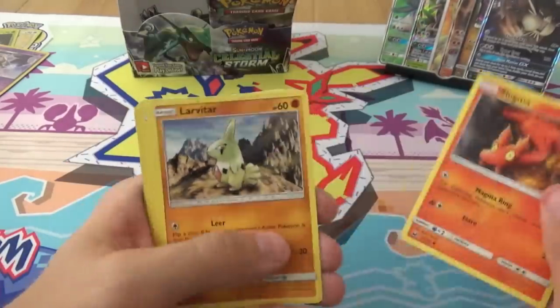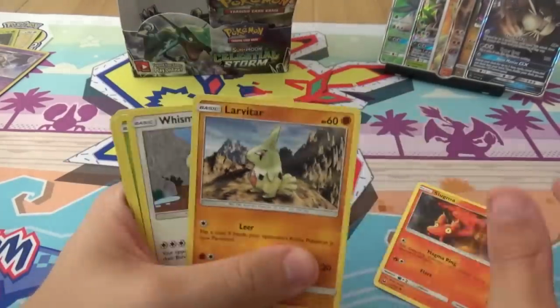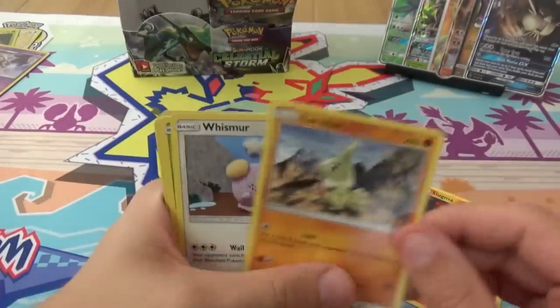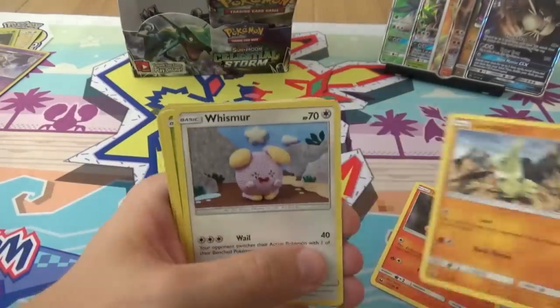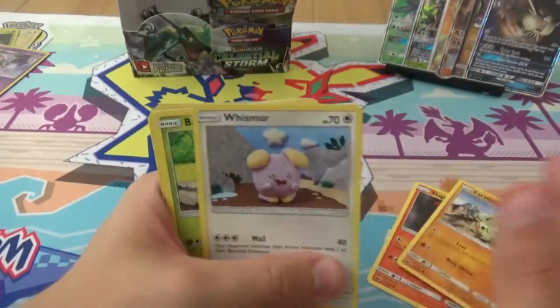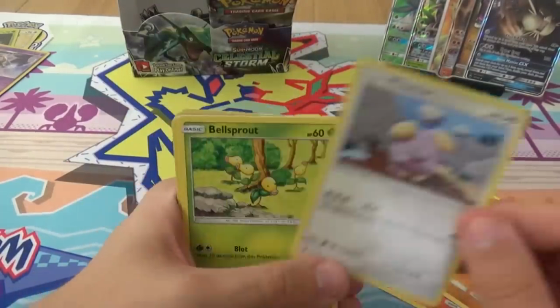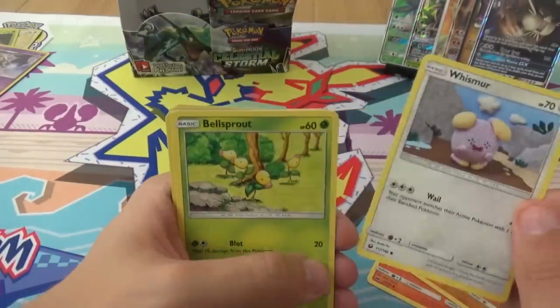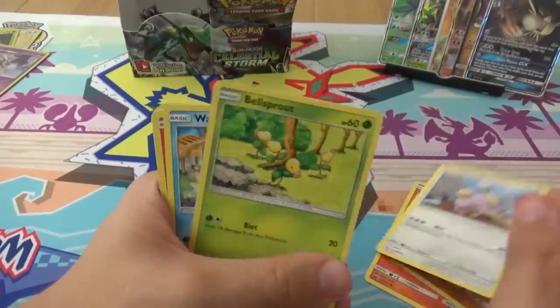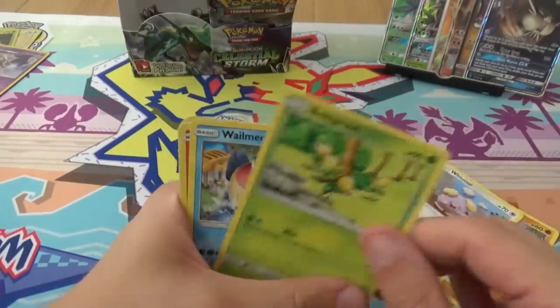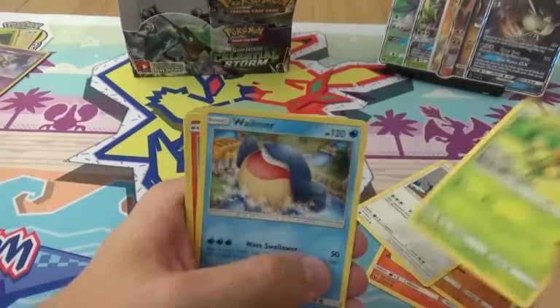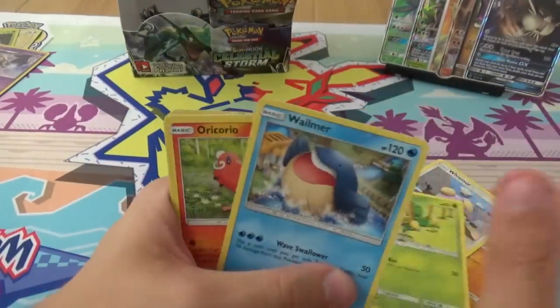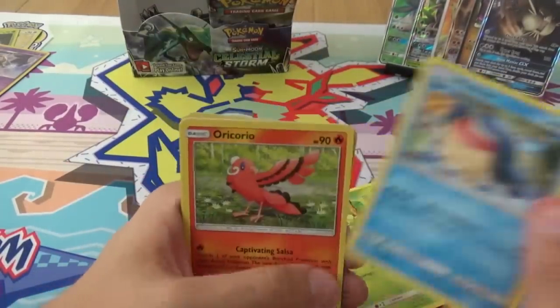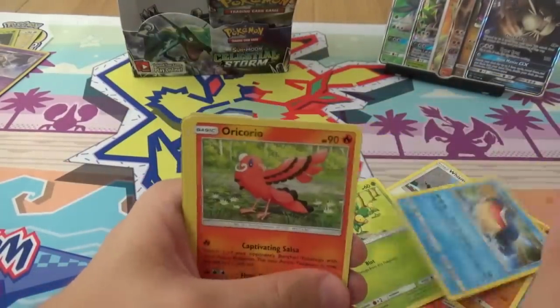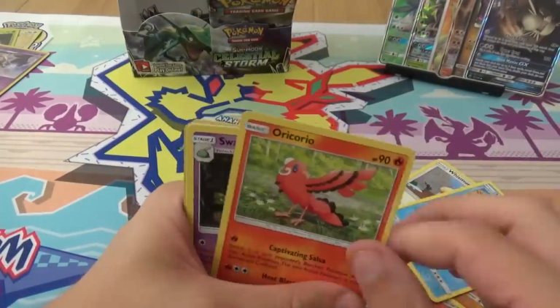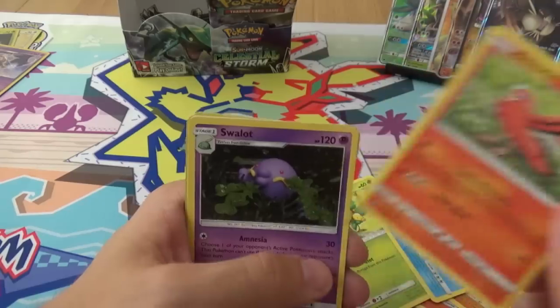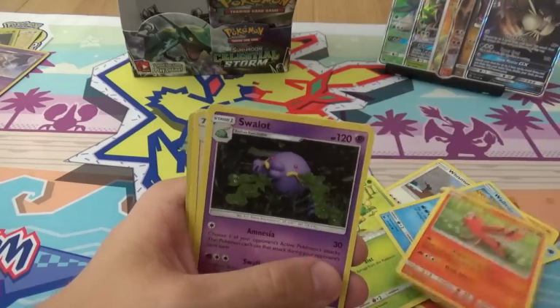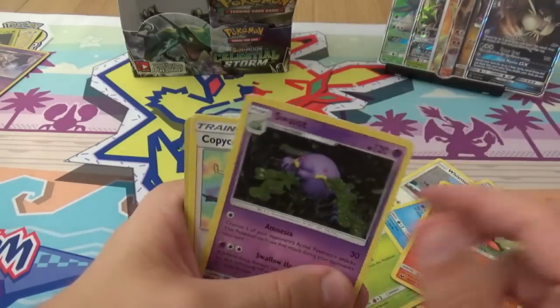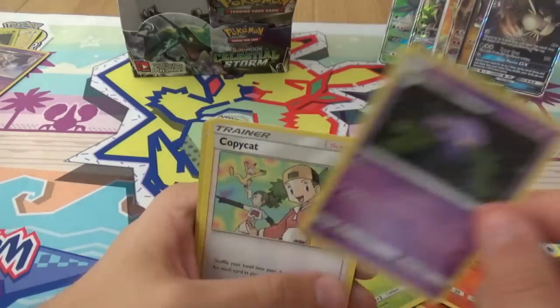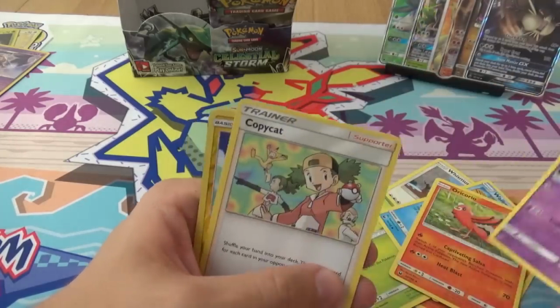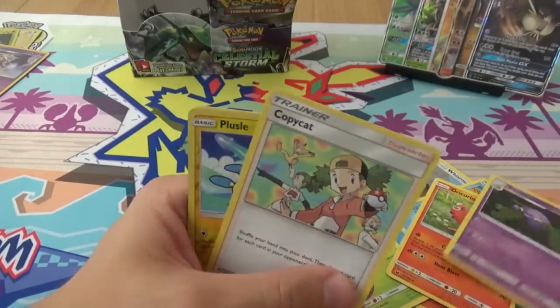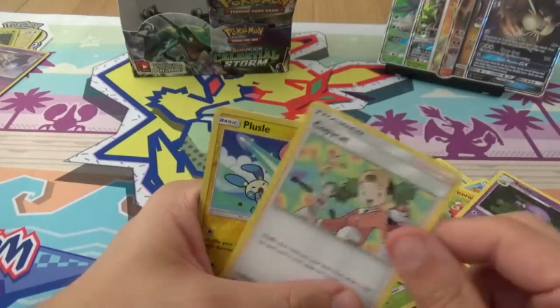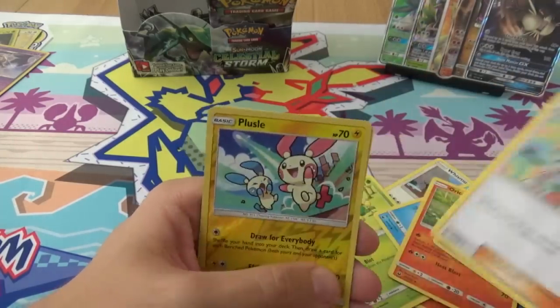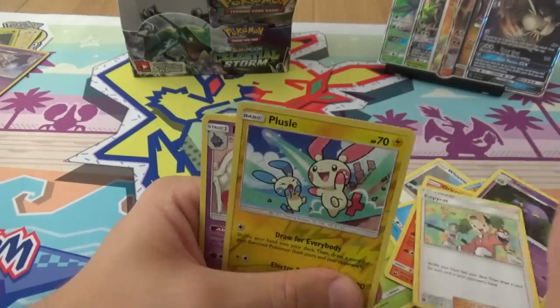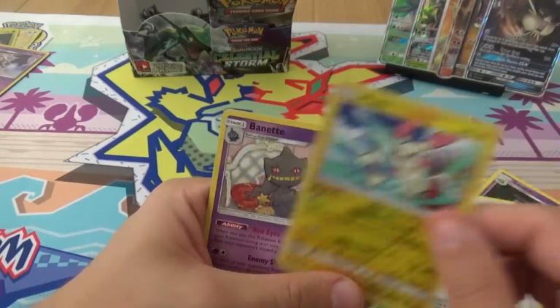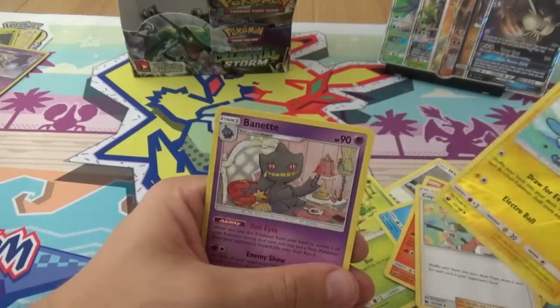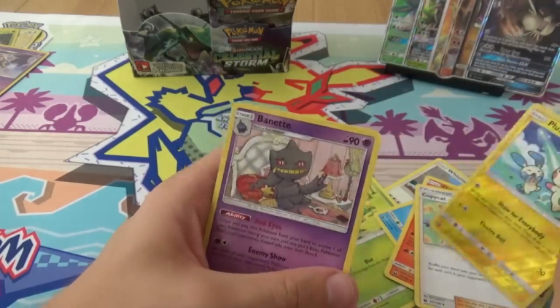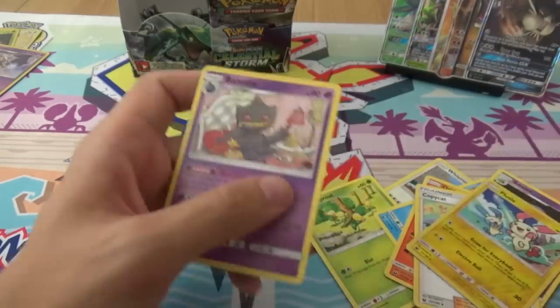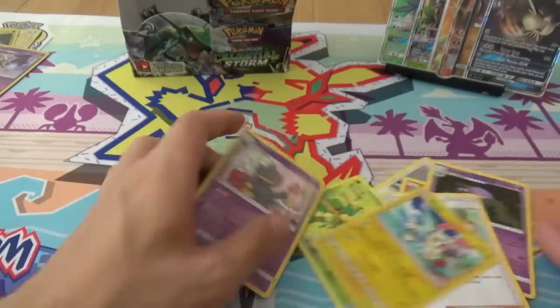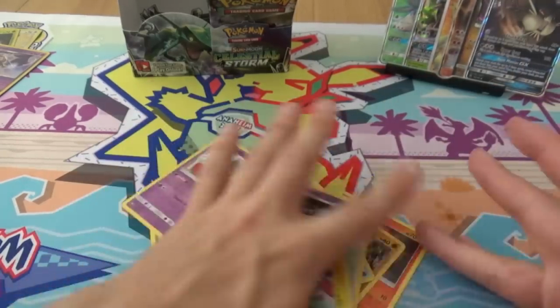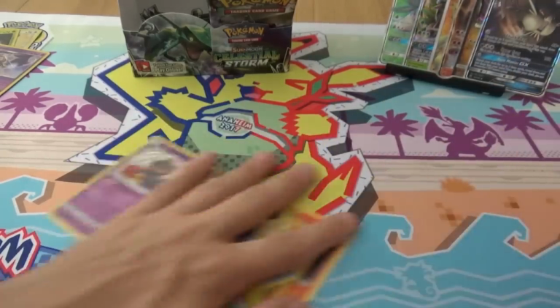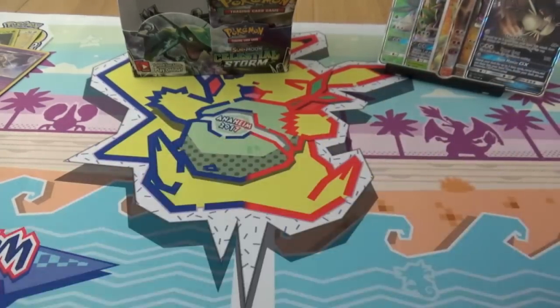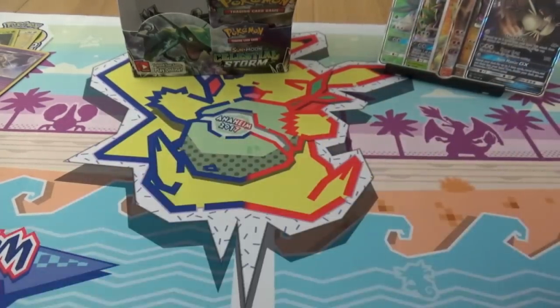Slugma, Lavatar, Wisma, Bellsprout, Whalmer, Oricorio, Seadot, Copycat, Reverse Plusle, and a Bayonet. You've had a lot of play.